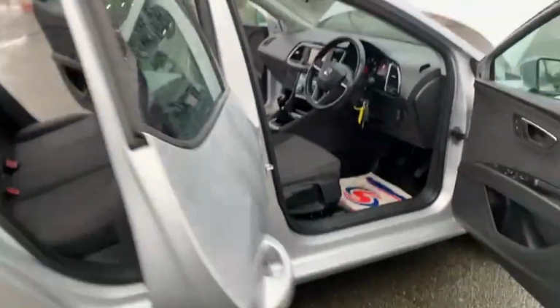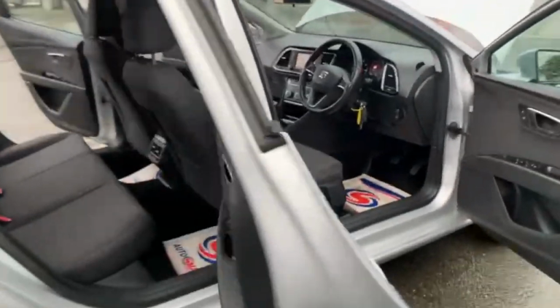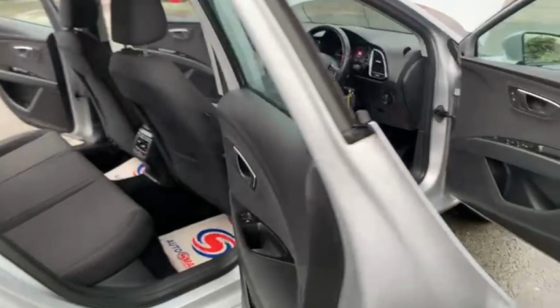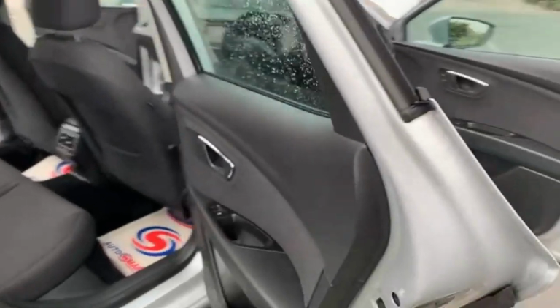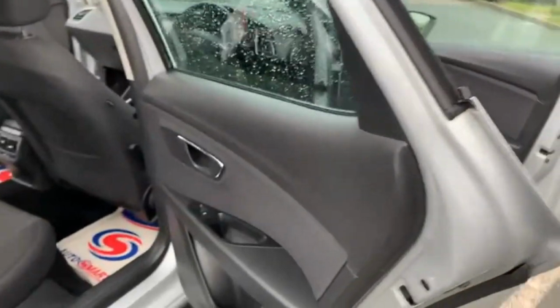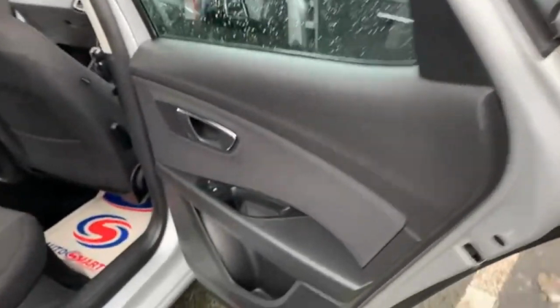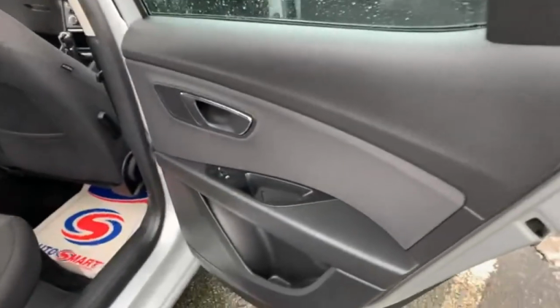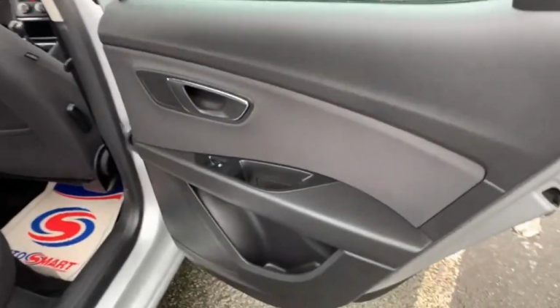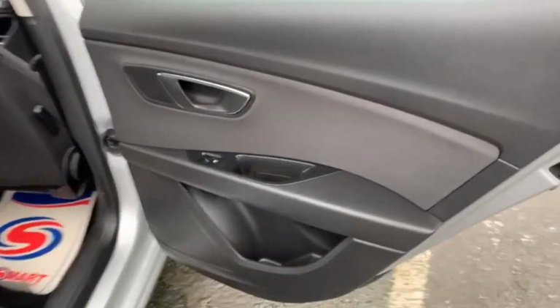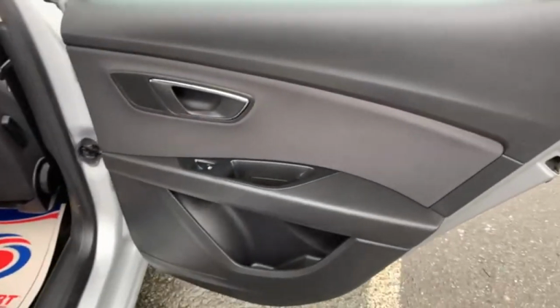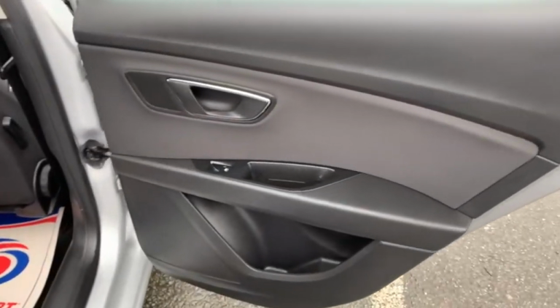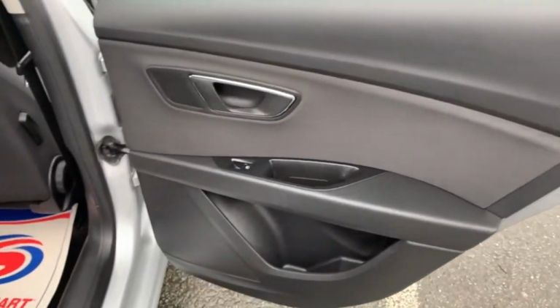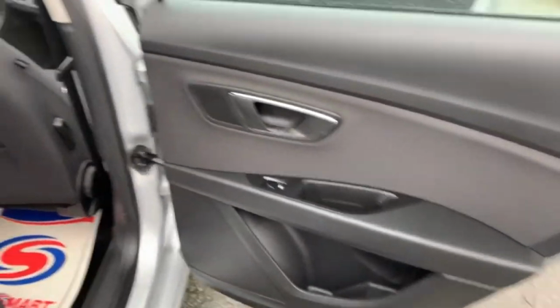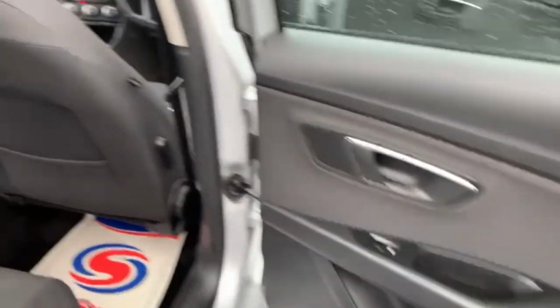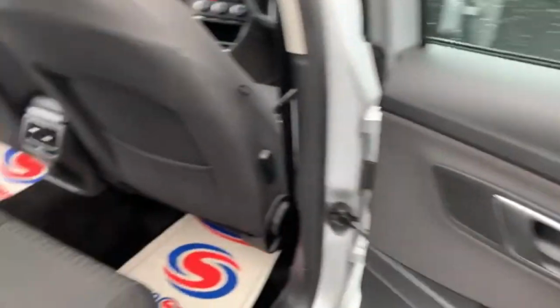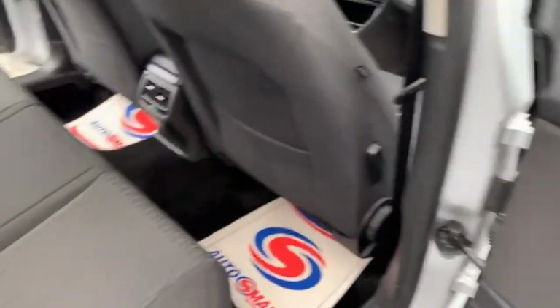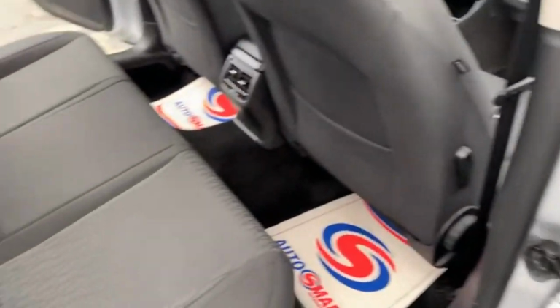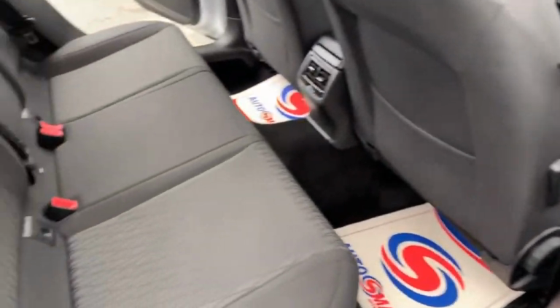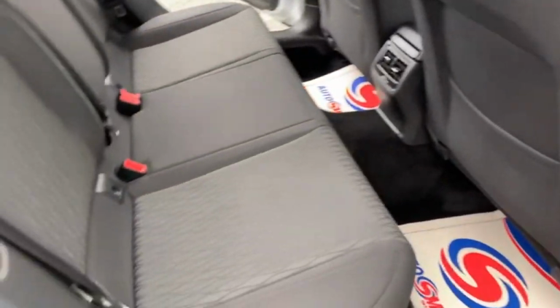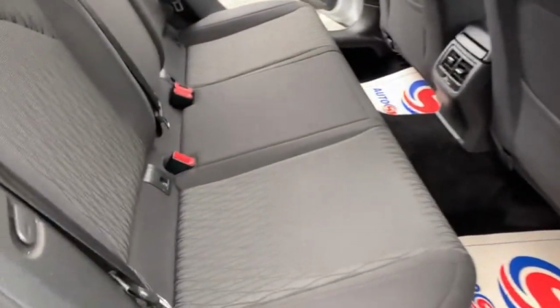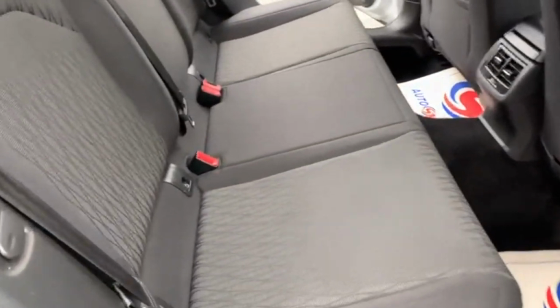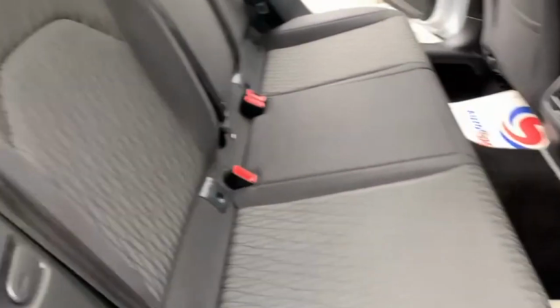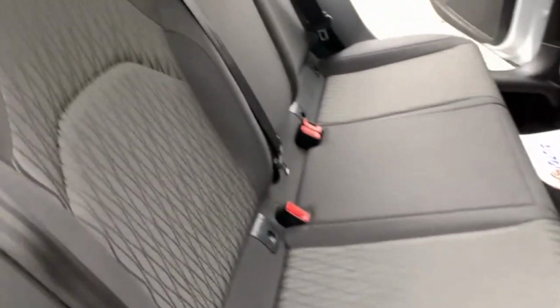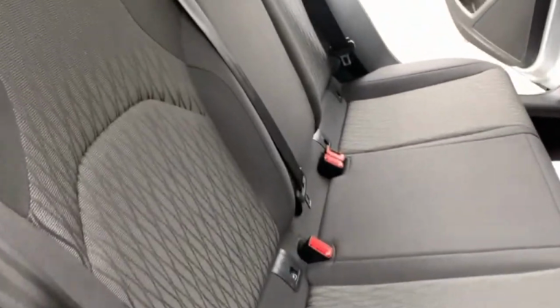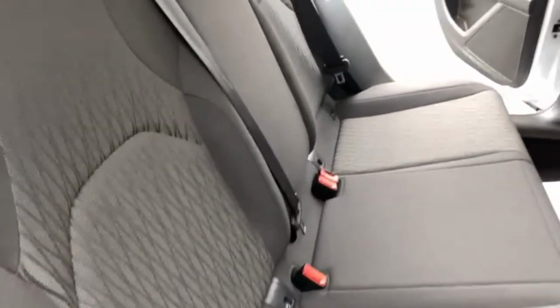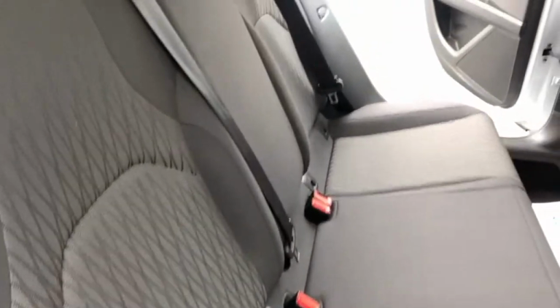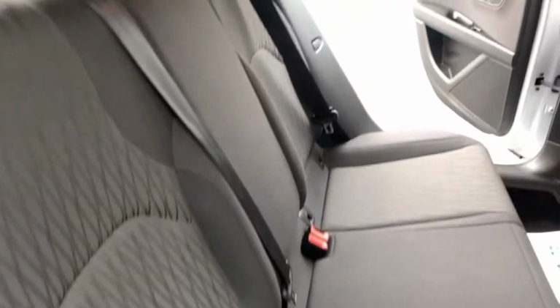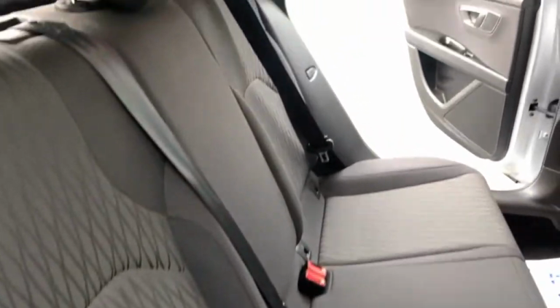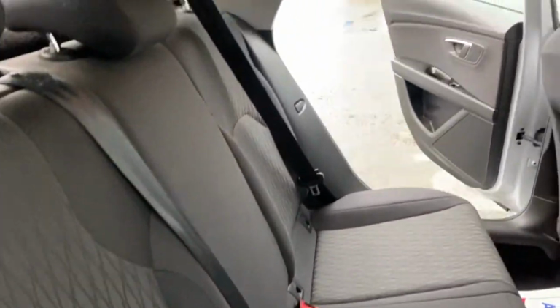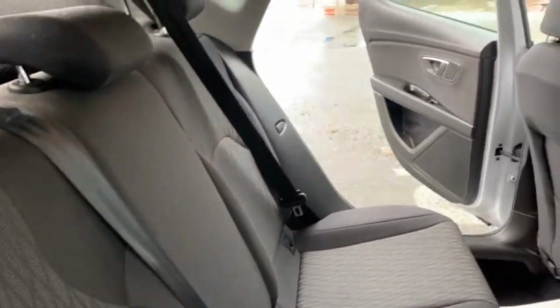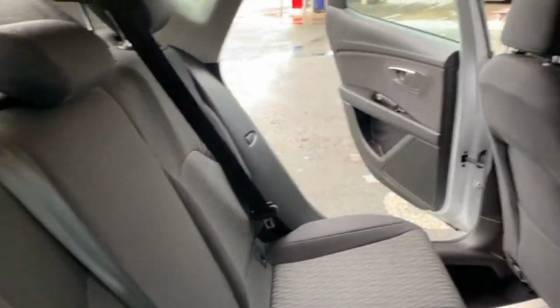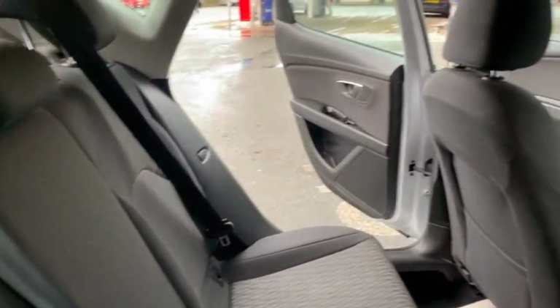Coming out to the back of the car, you can see the condition of the seats again. The interior is all nice and clean — no rips, tears or anything like that. Very clean upholstery.